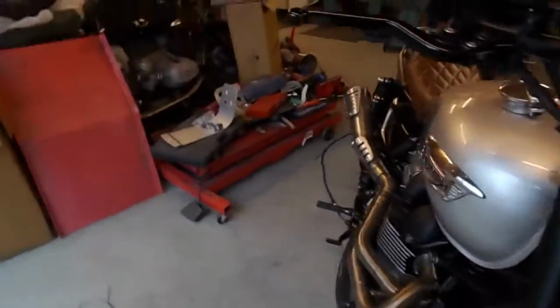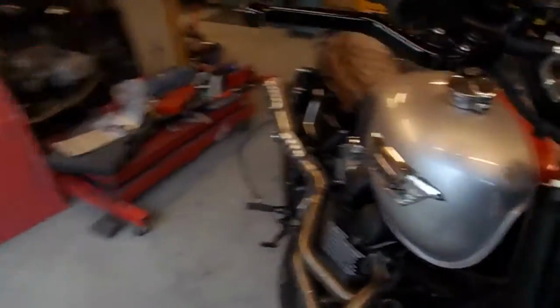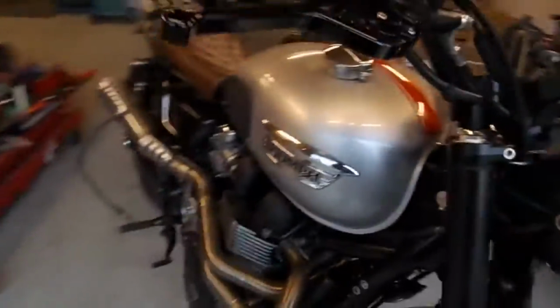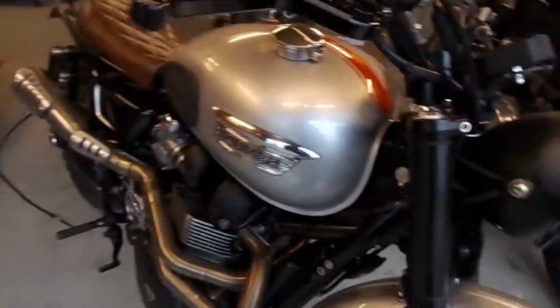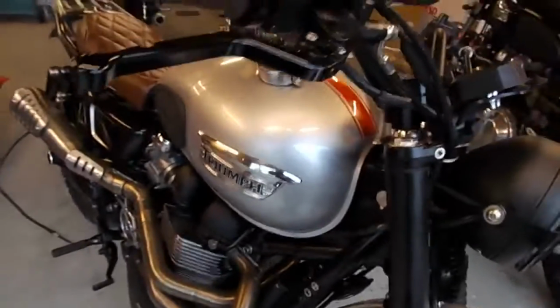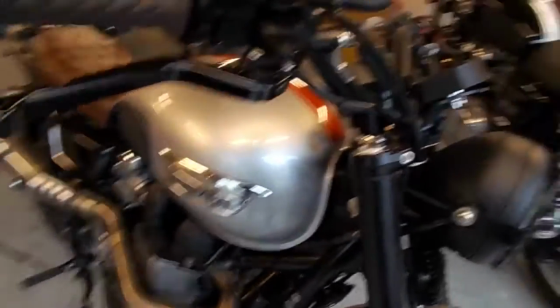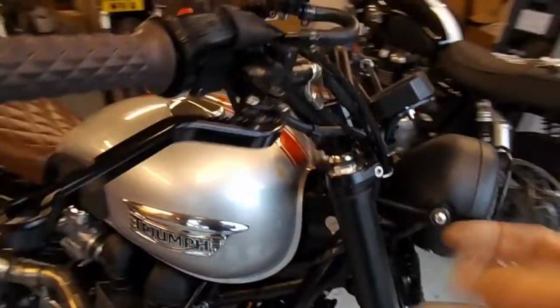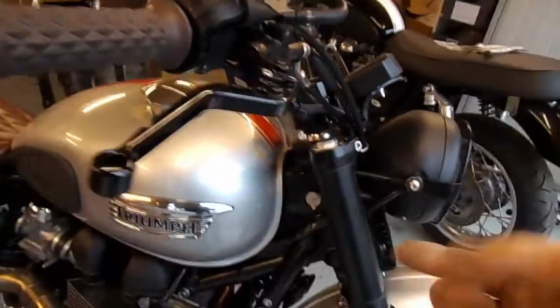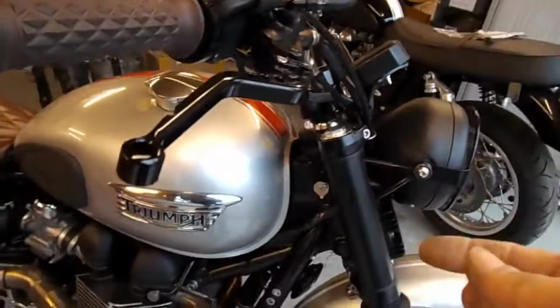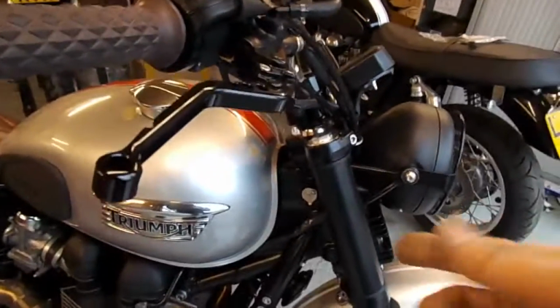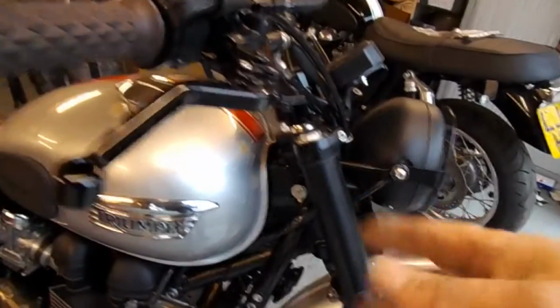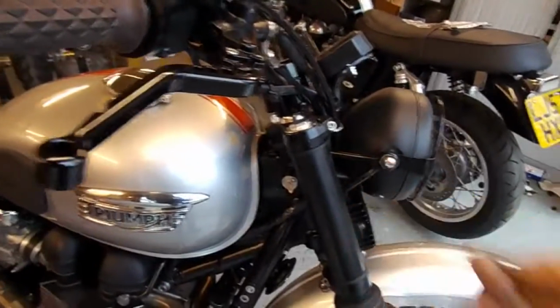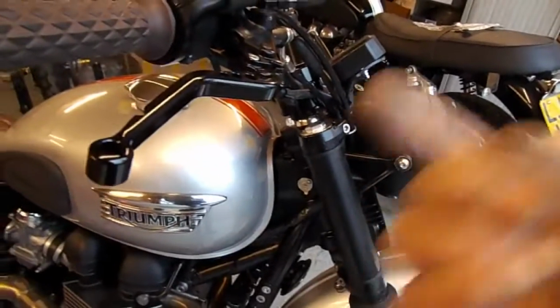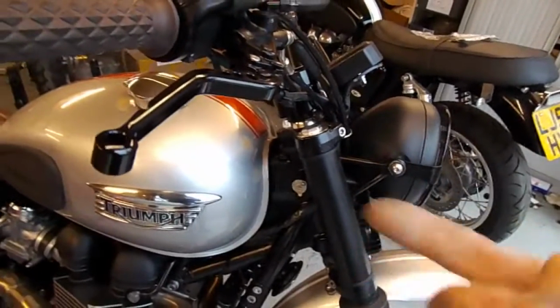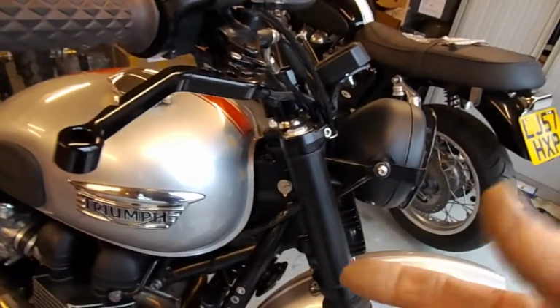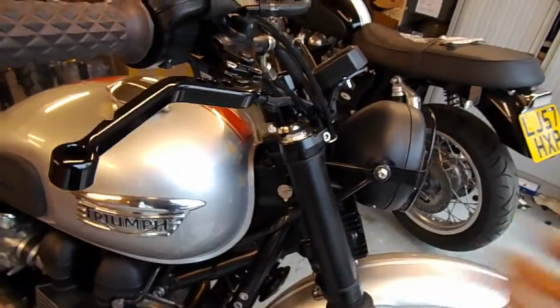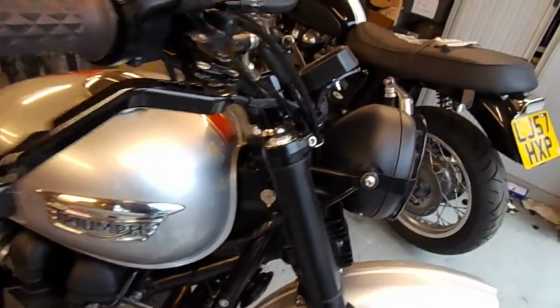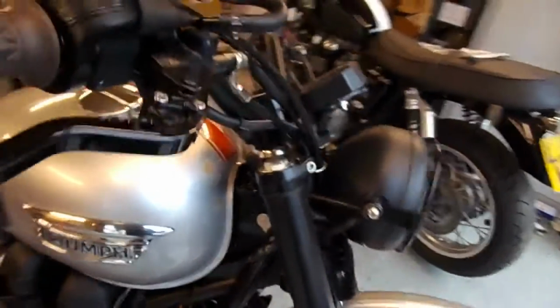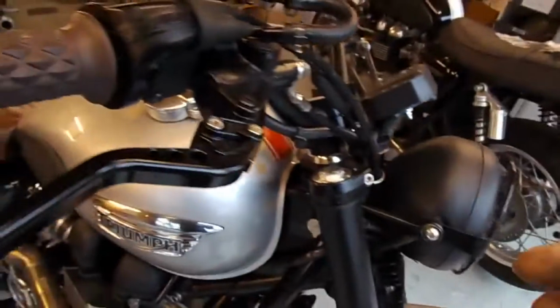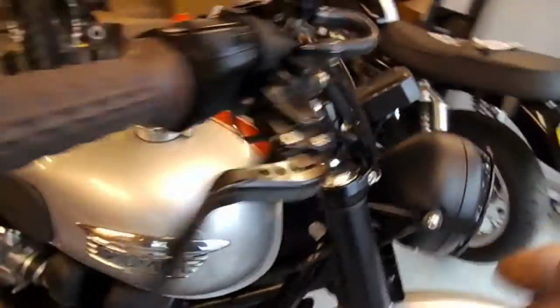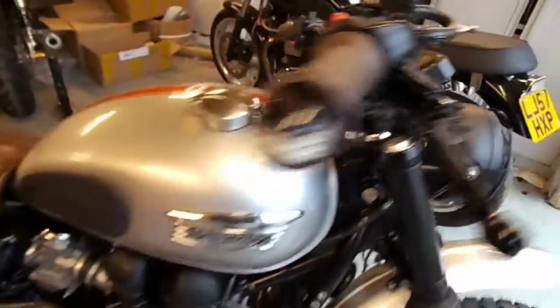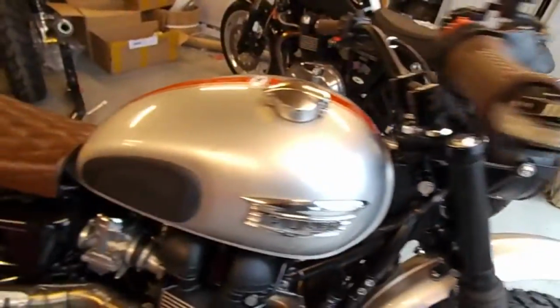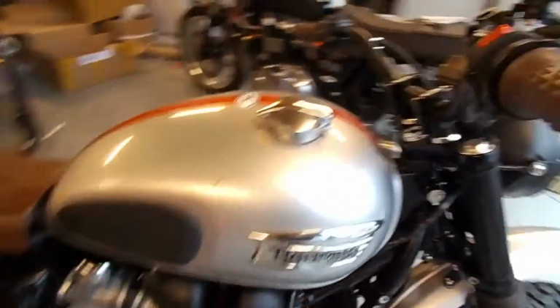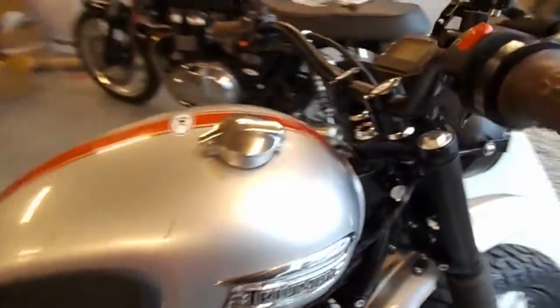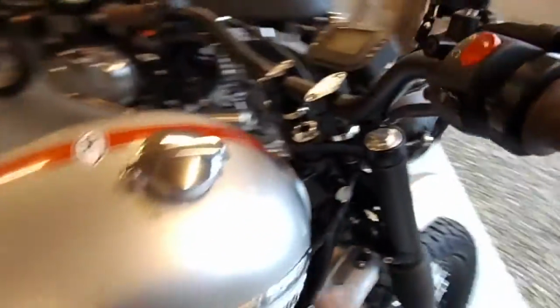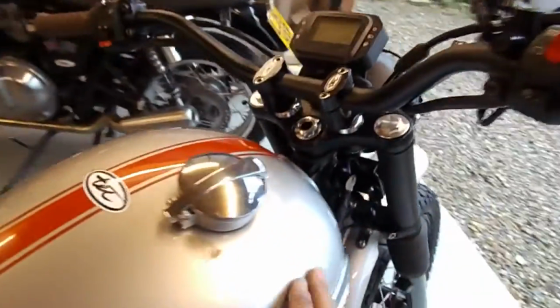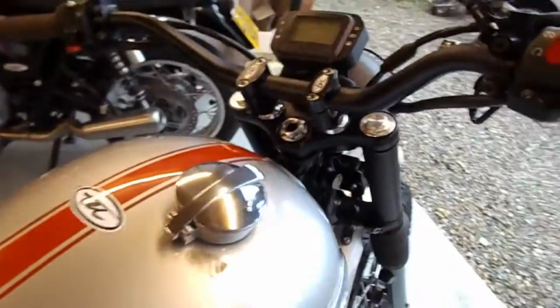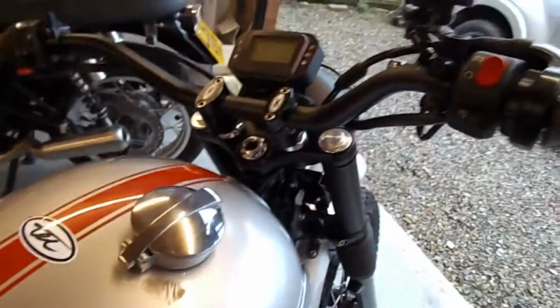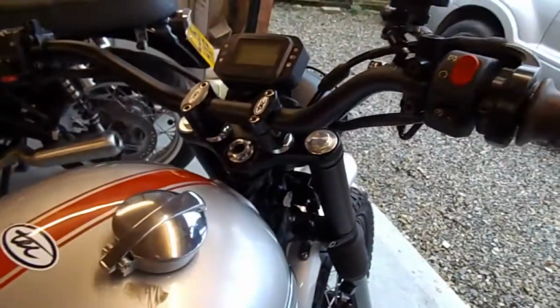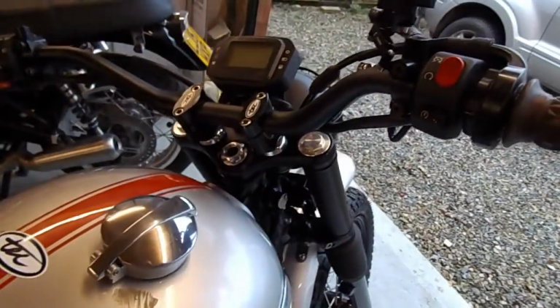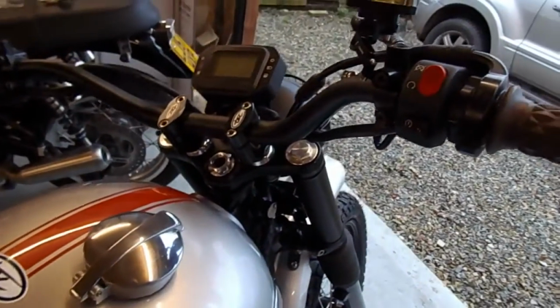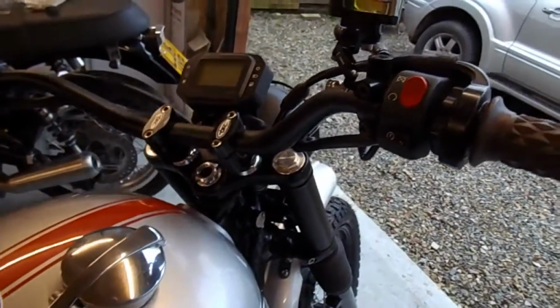The only thing we've had to do on the bike is put a Canbus module in under the tank, because the bike is fuel injected and obviously you can't run them without the clocks on without the module in.